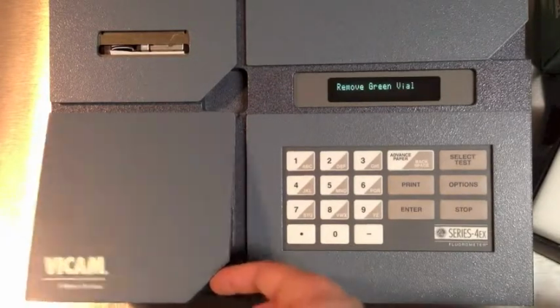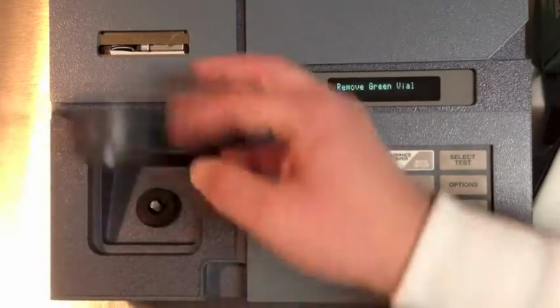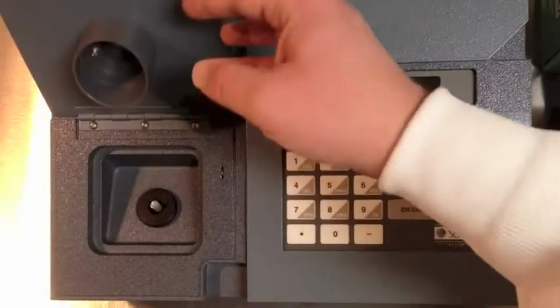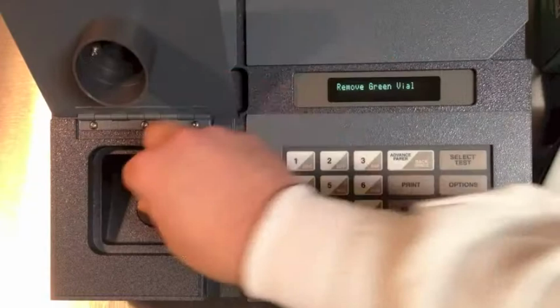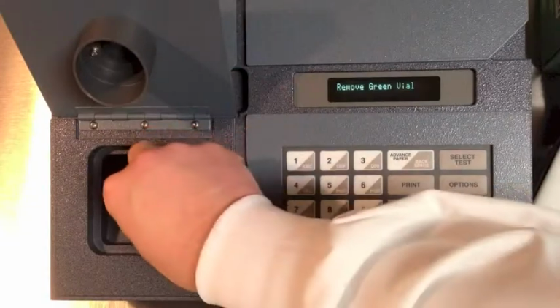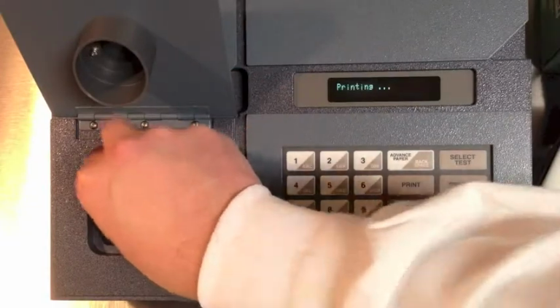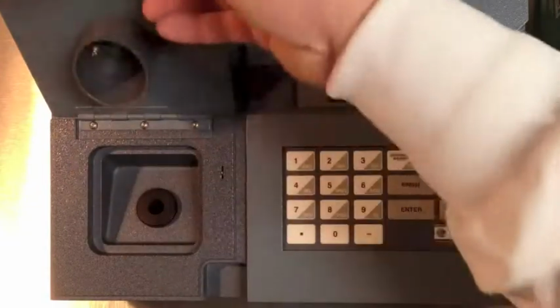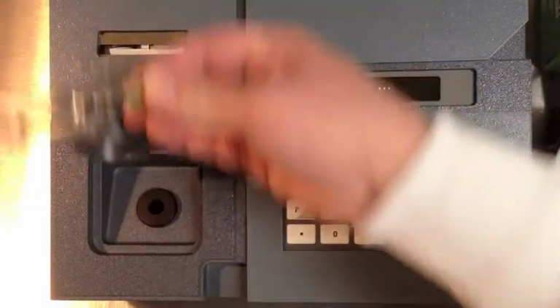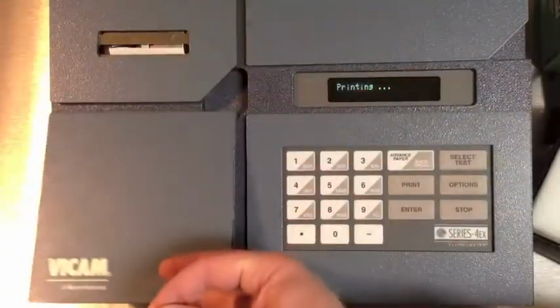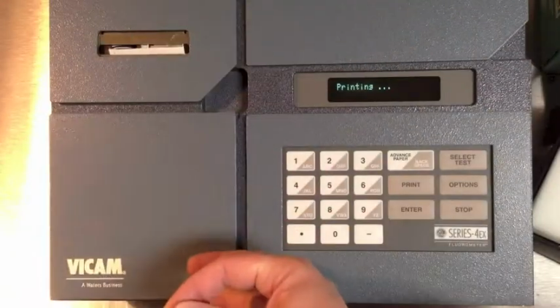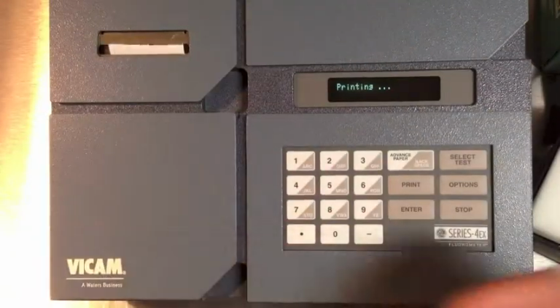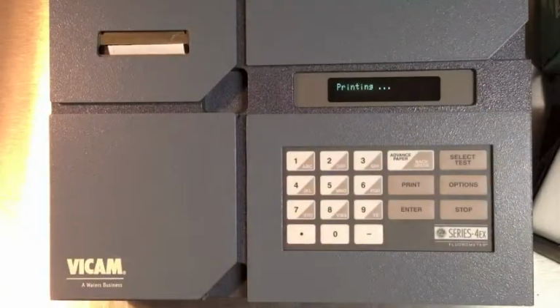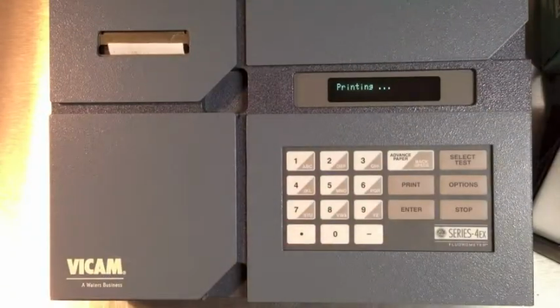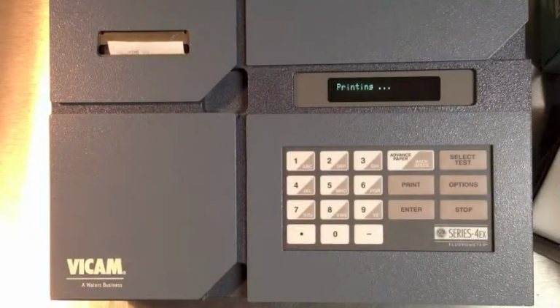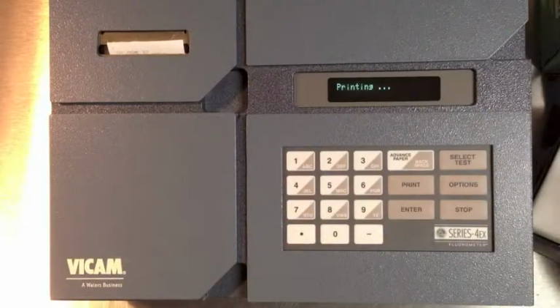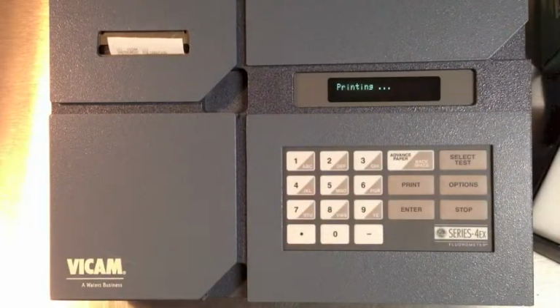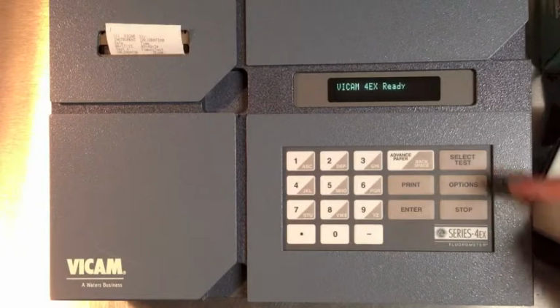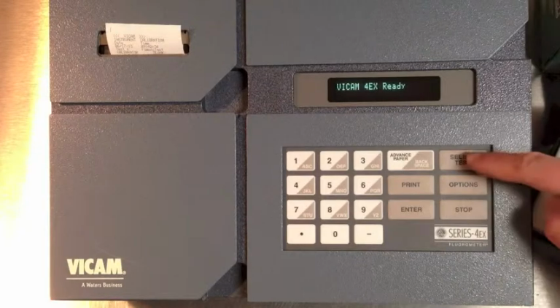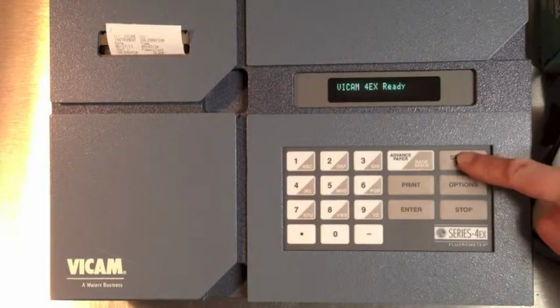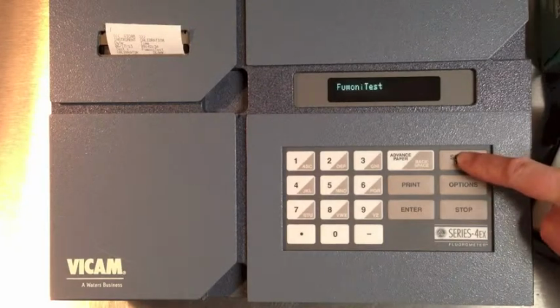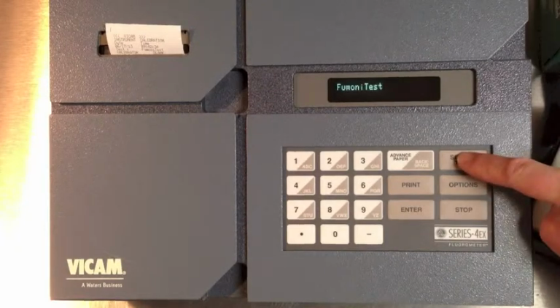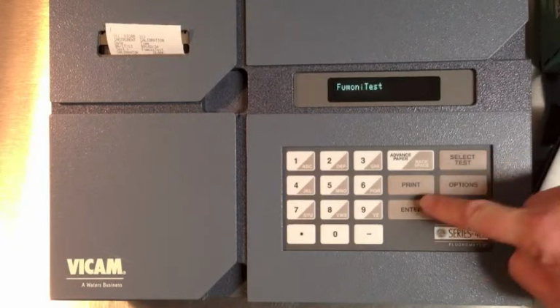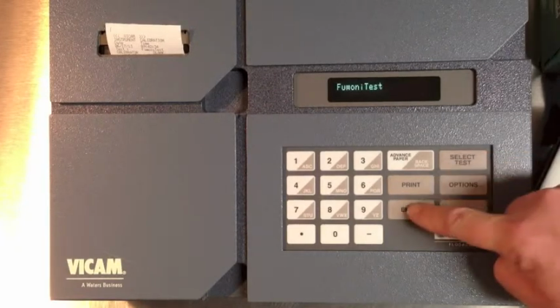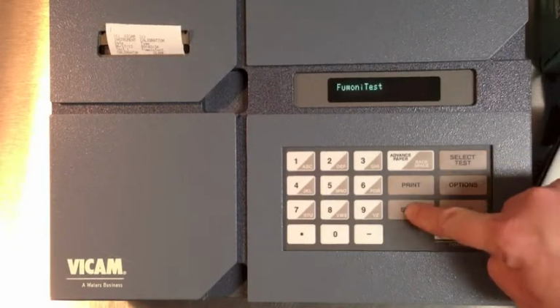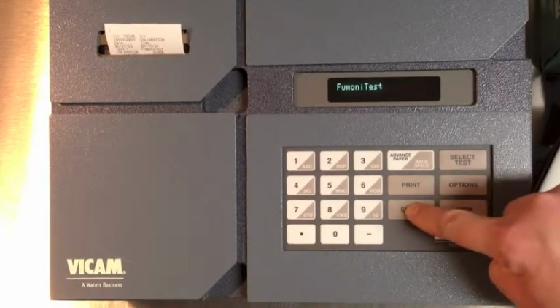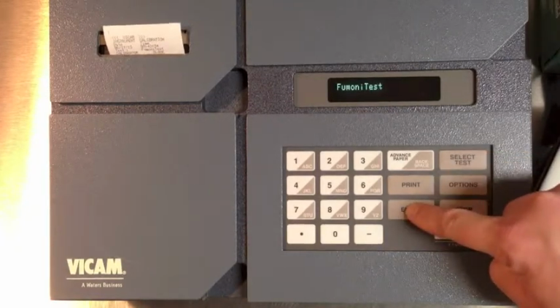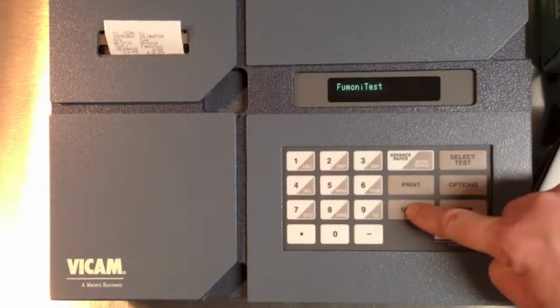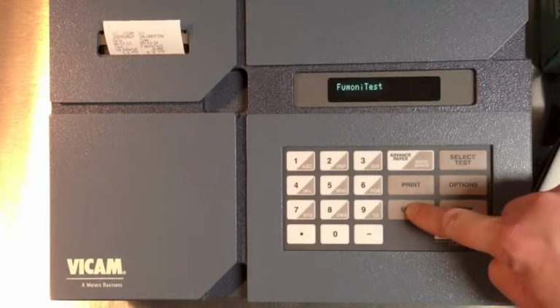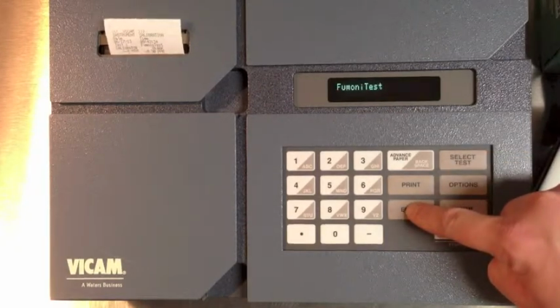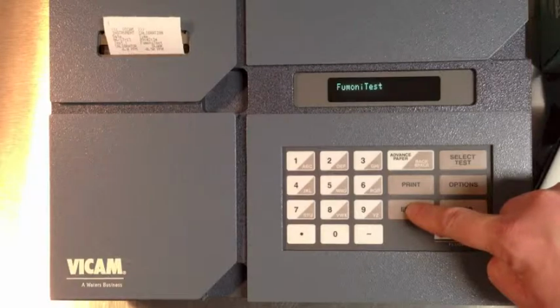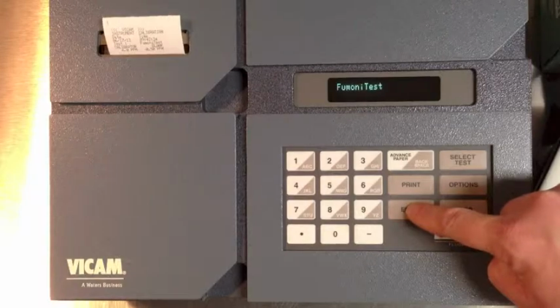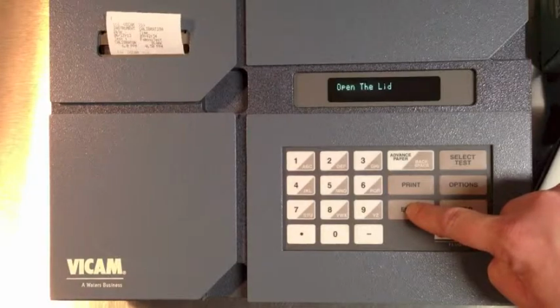The machine will now print a time-date stamped record of calibration. To test the calibration, we will run a known sample with the yellow vial. Press Select Test and choose Fumani Test by pressing Enter.